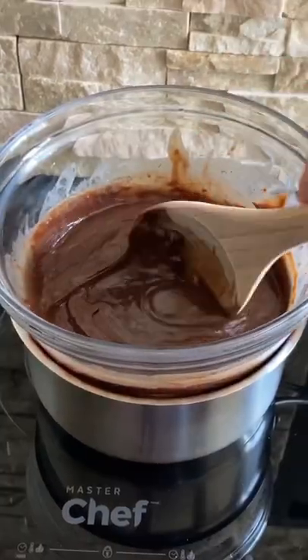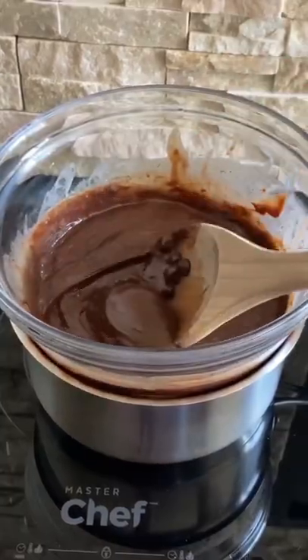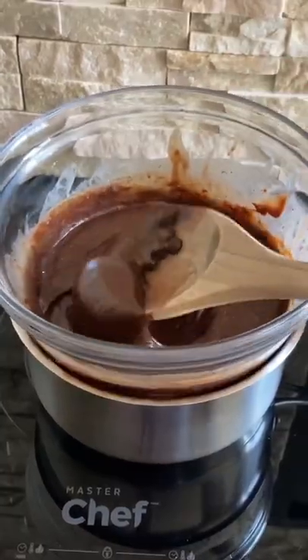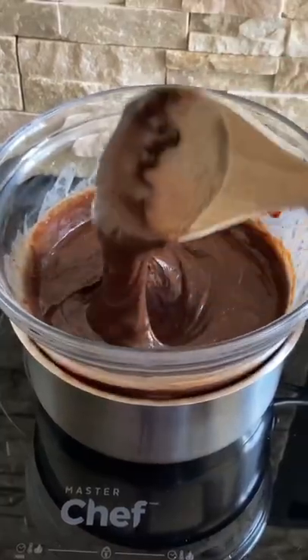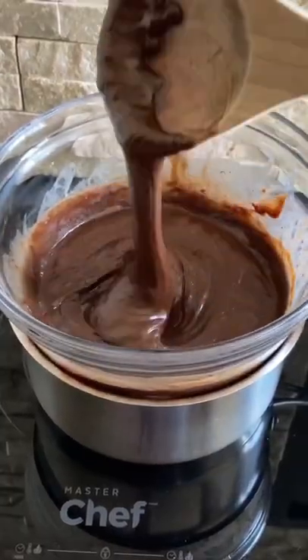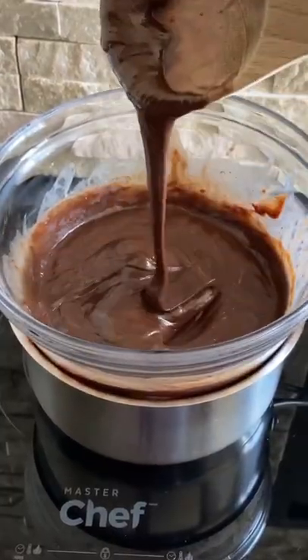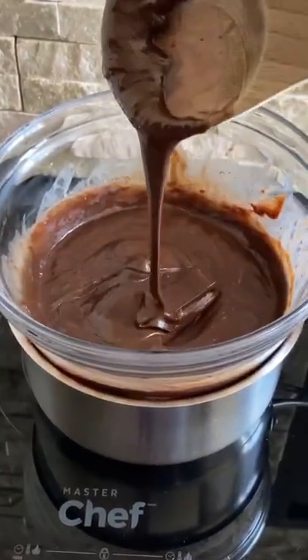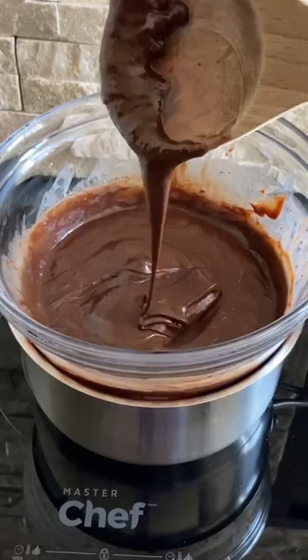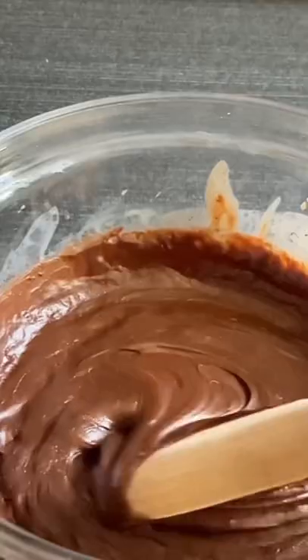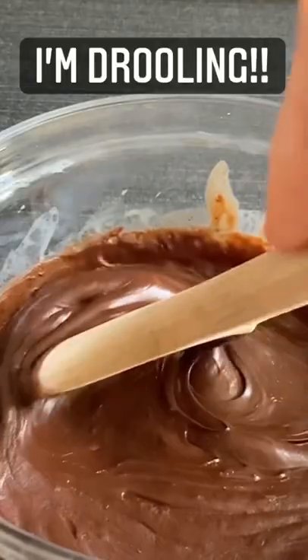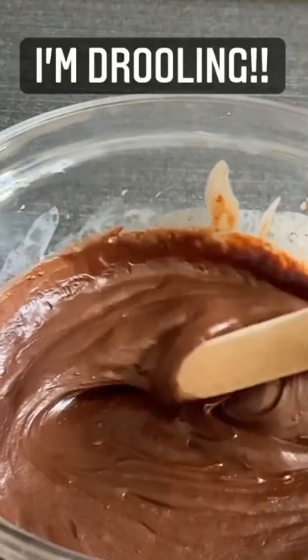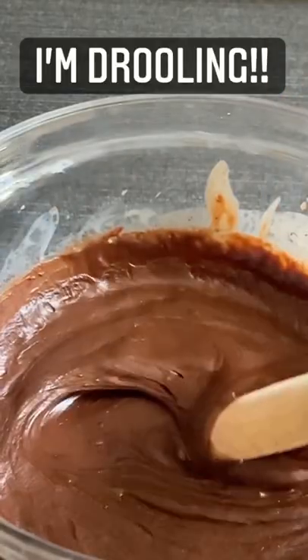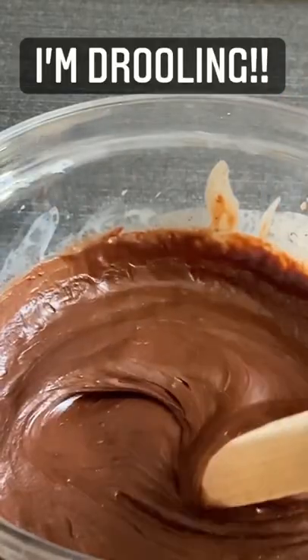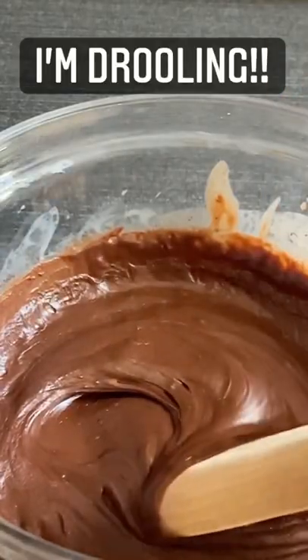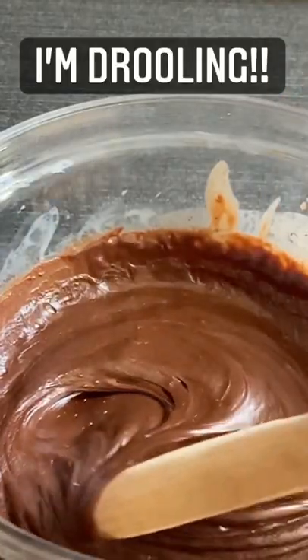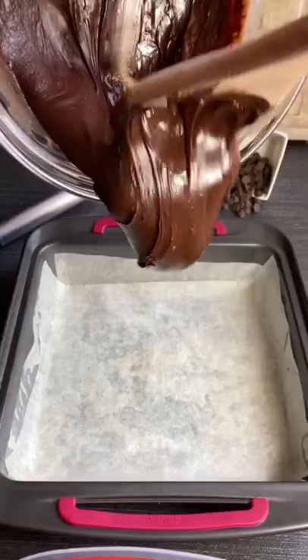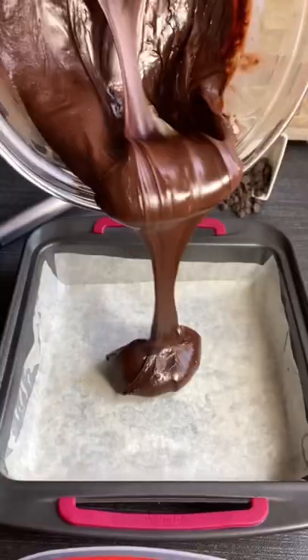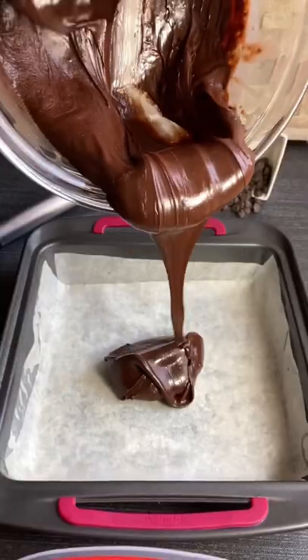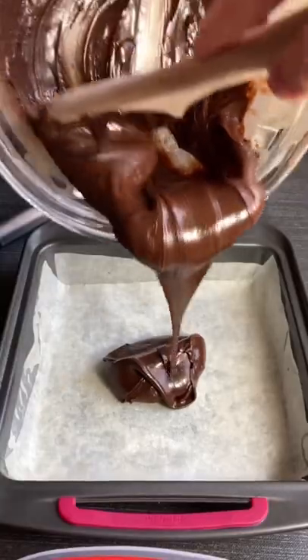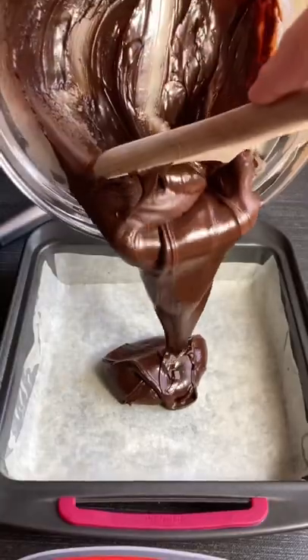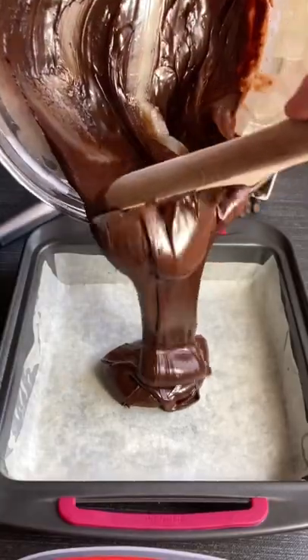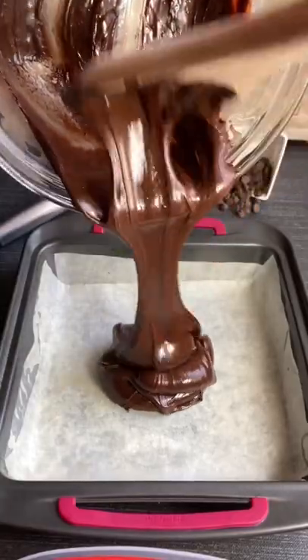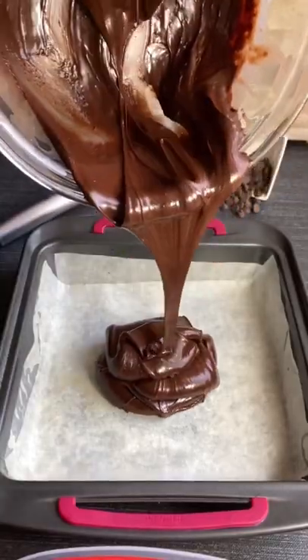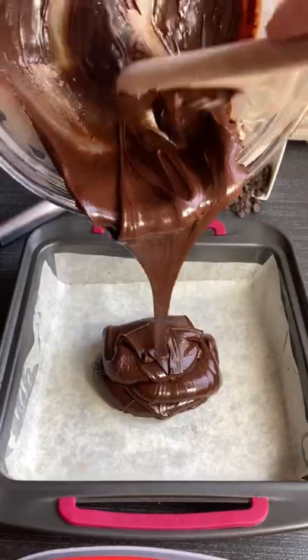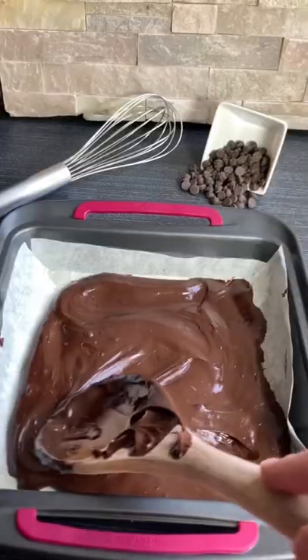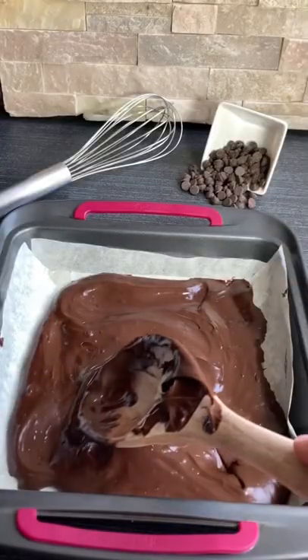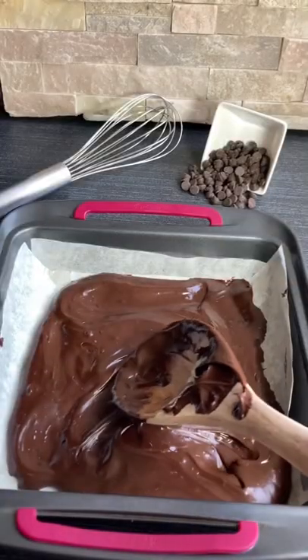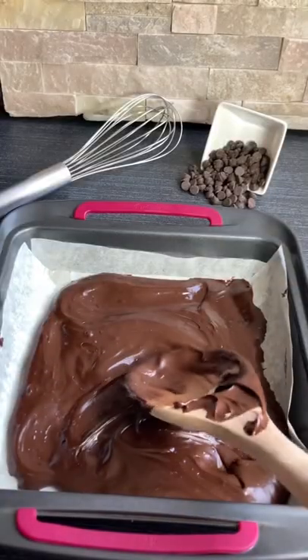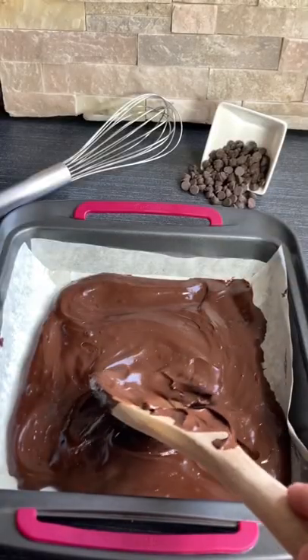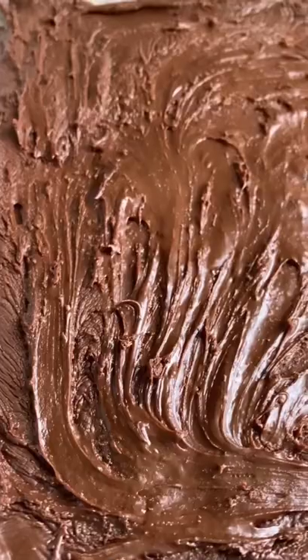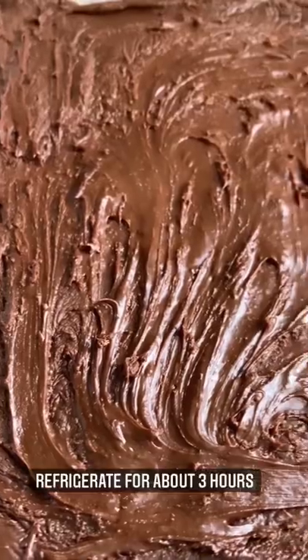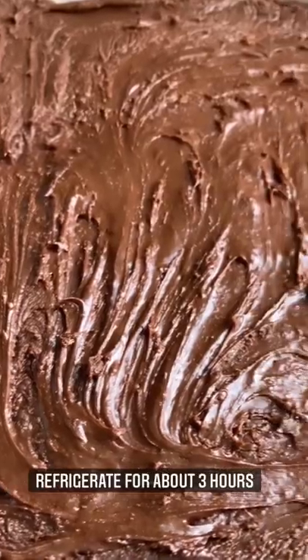Oh look at that fudge! Oh my gosh. Pour this into a parchment-lined deep-dish pan, smooth it out, and refrigerate until set.